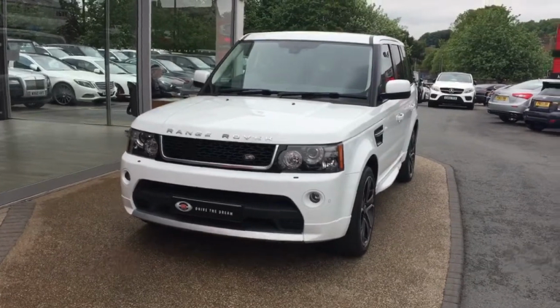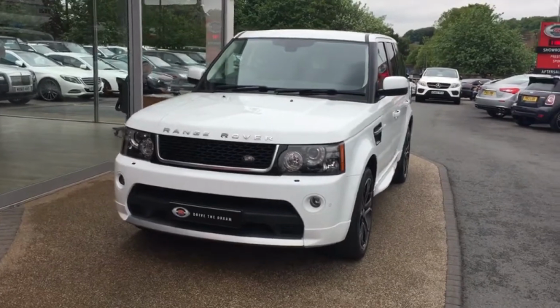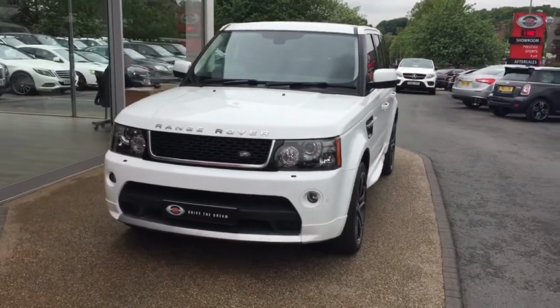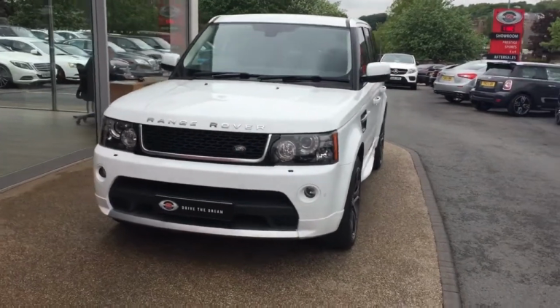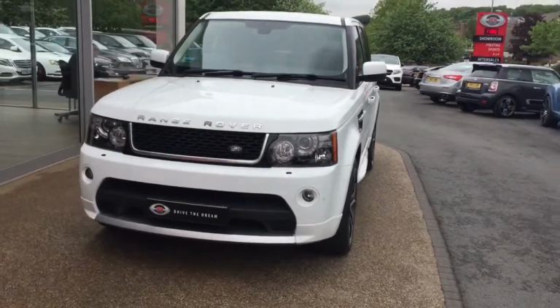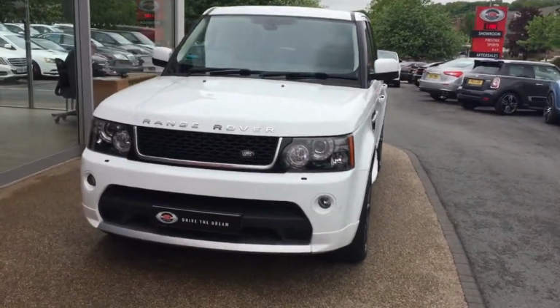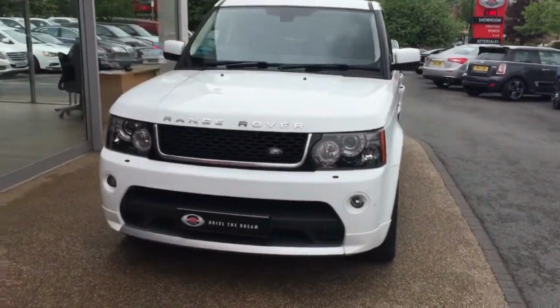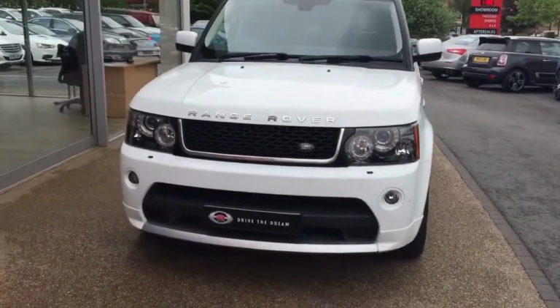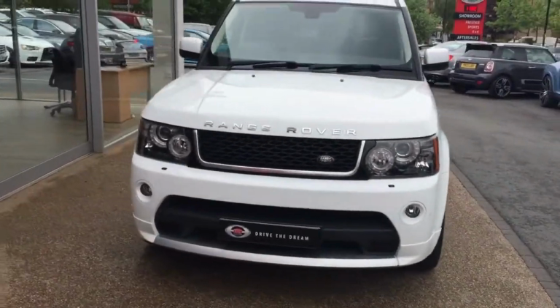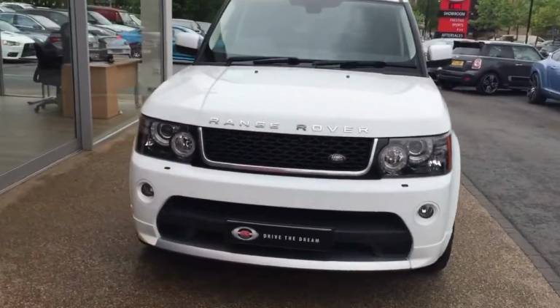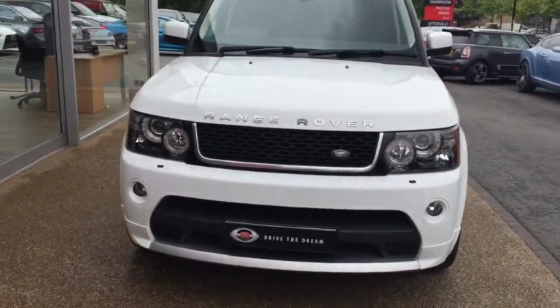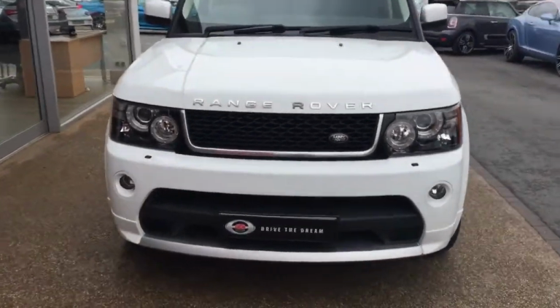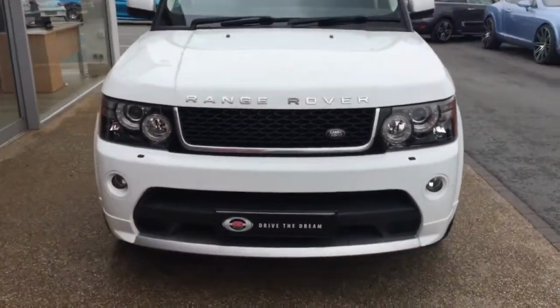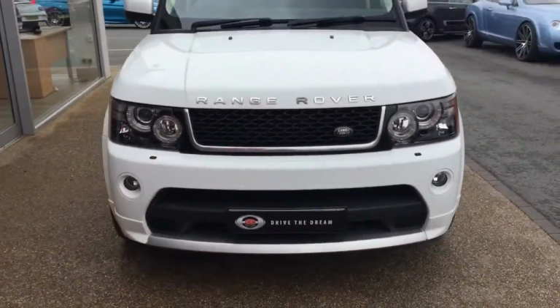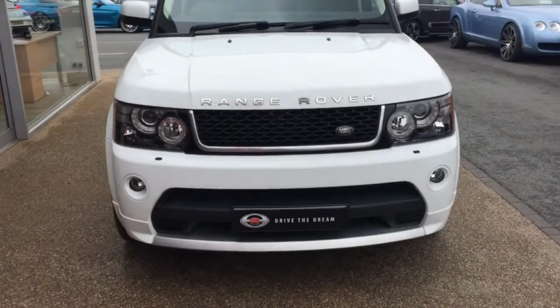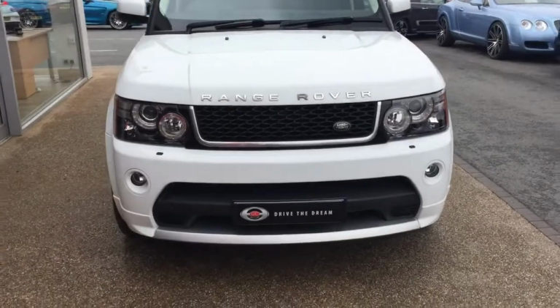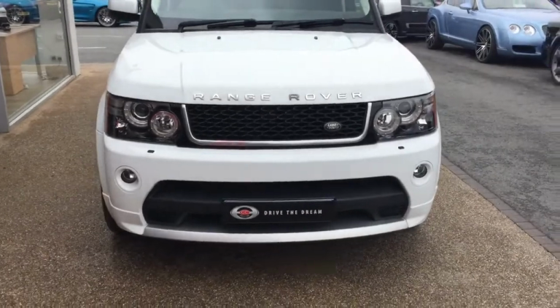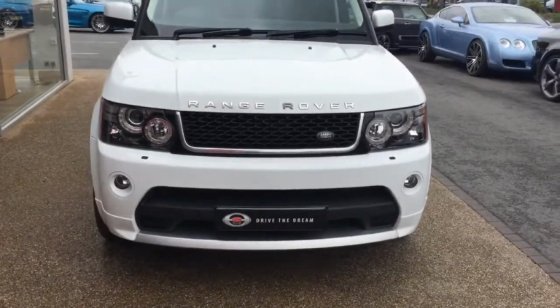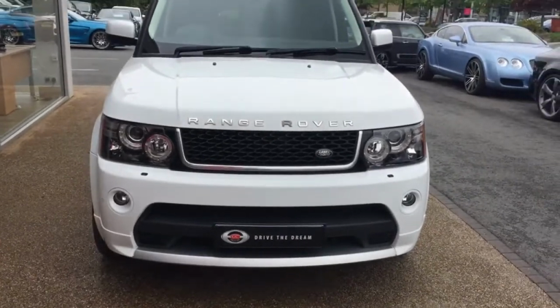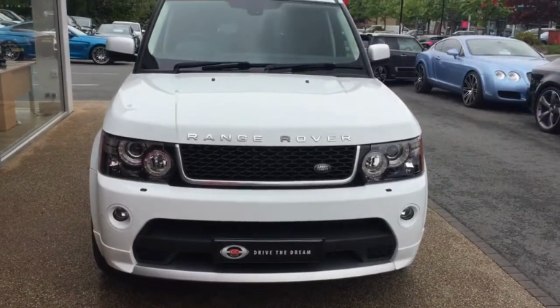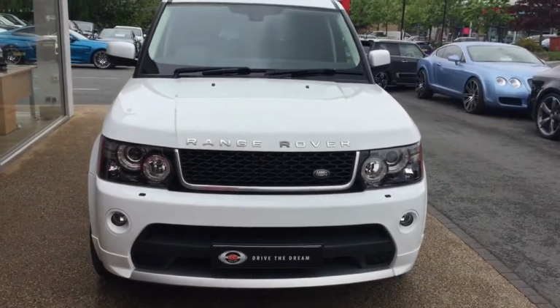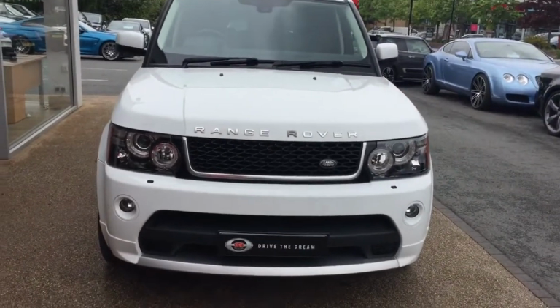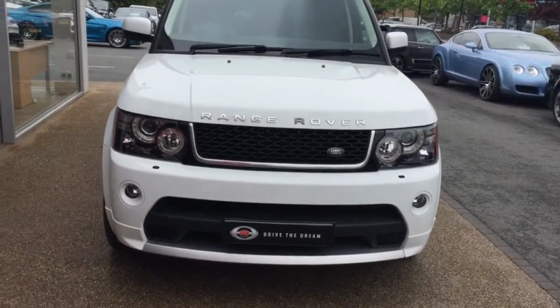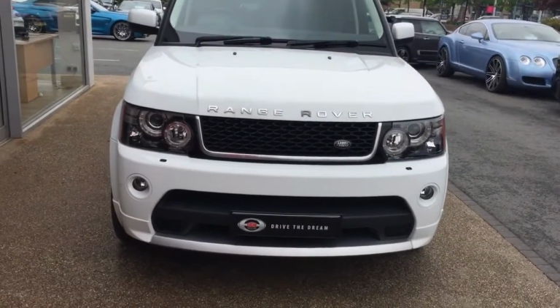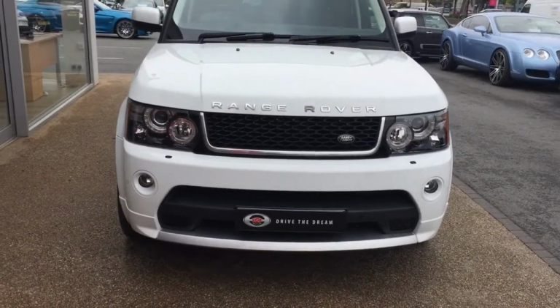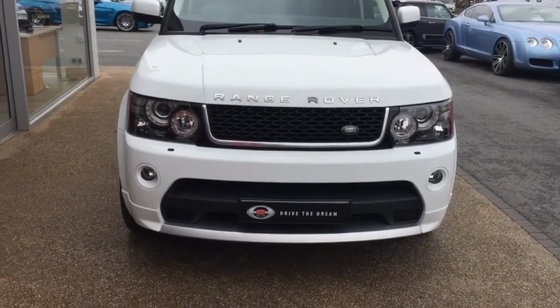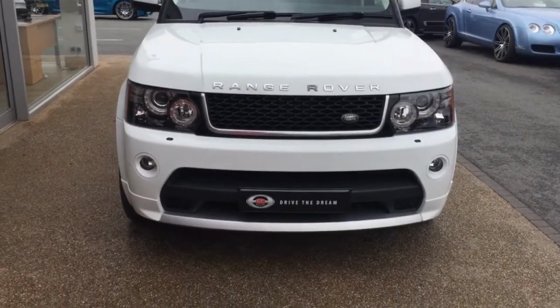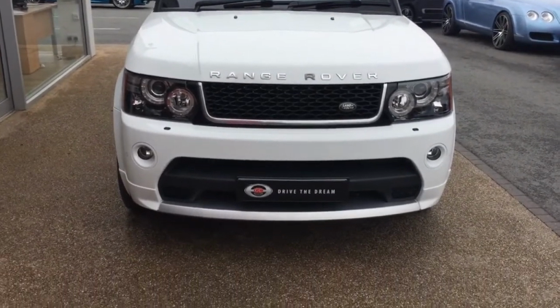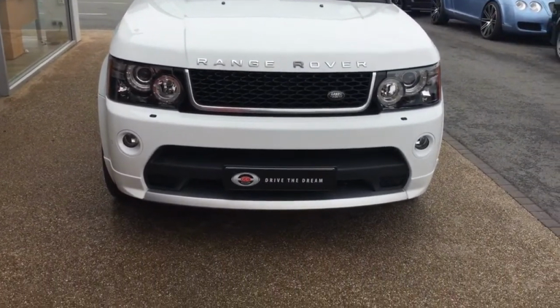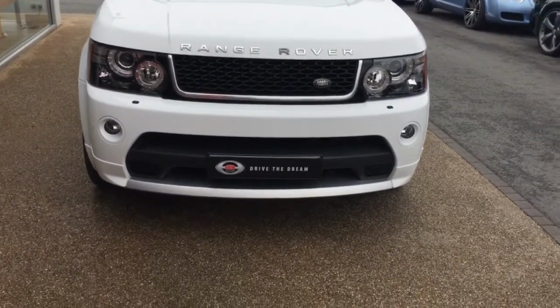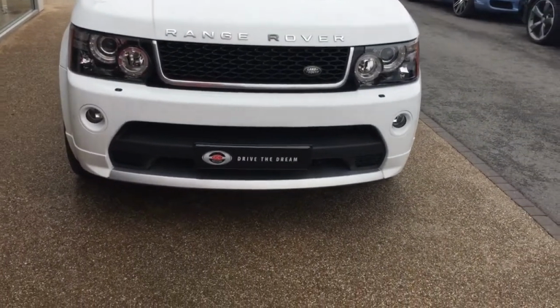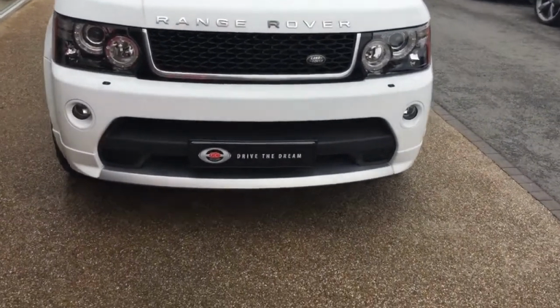Hi there, and thank you for your inquiry here at GC Motors on the Range Rover Sport. I'm just going to give you a quick tour around the car and we'll take a look inside the interior.